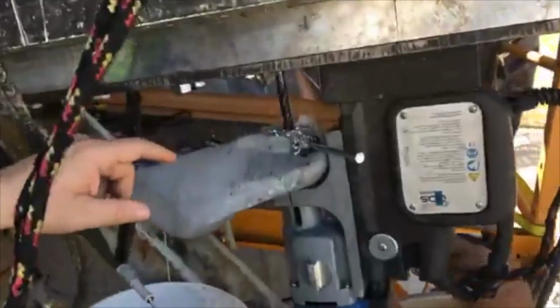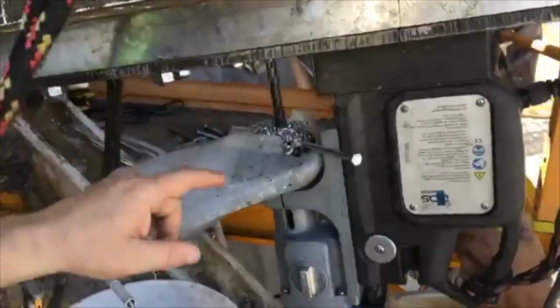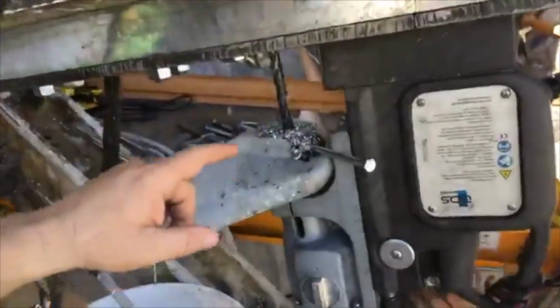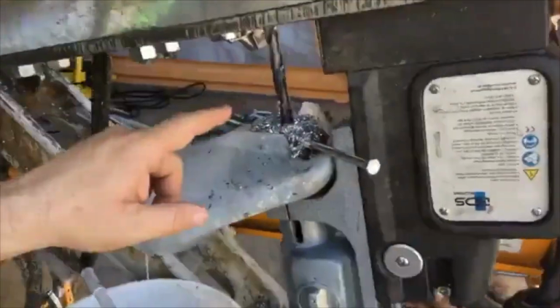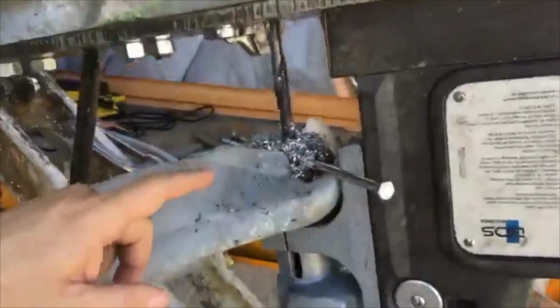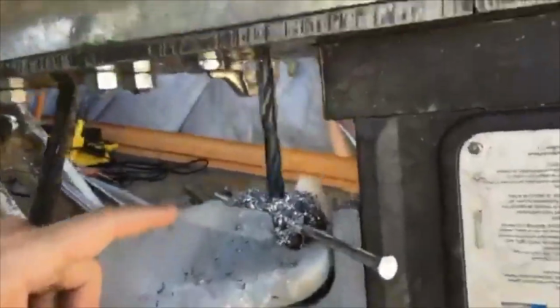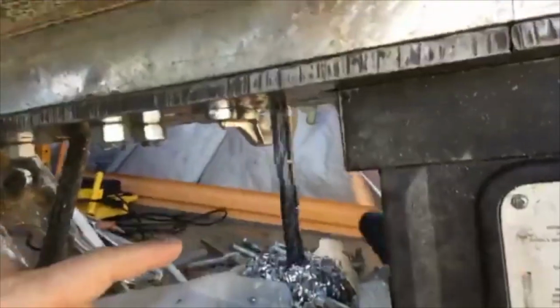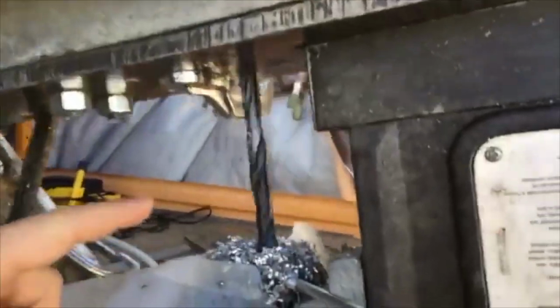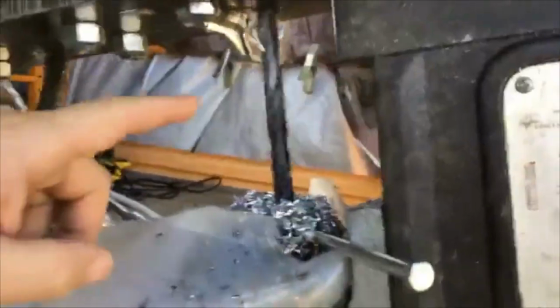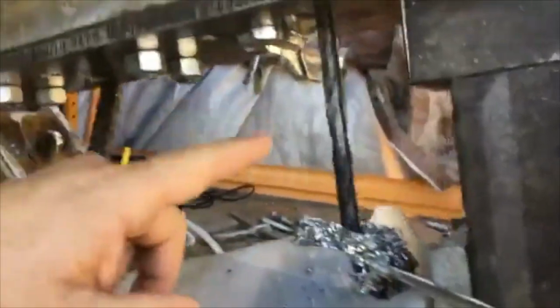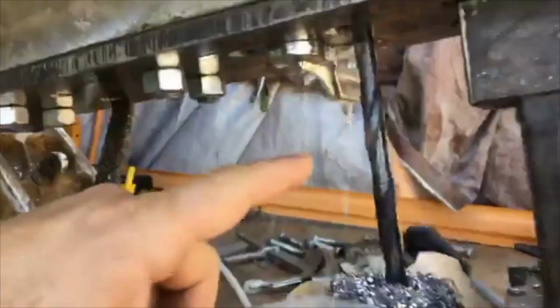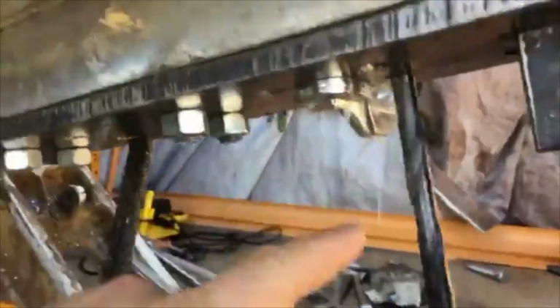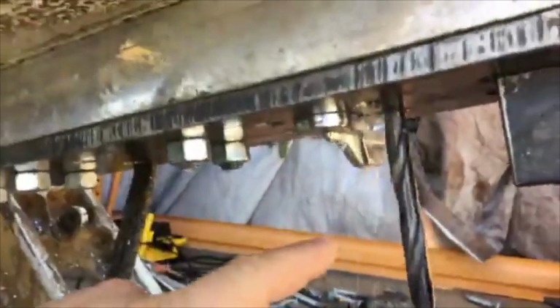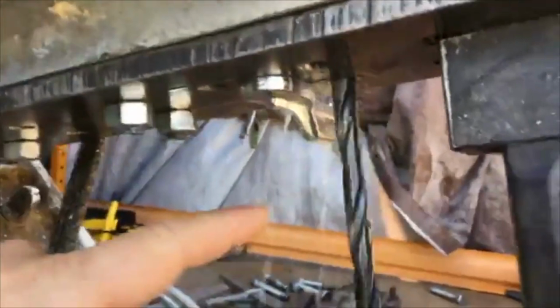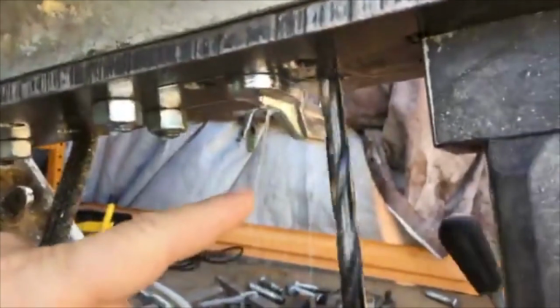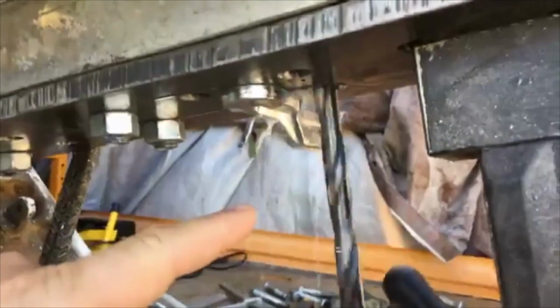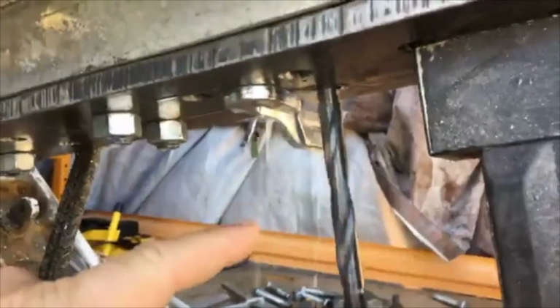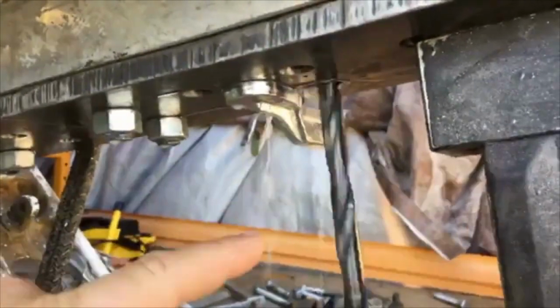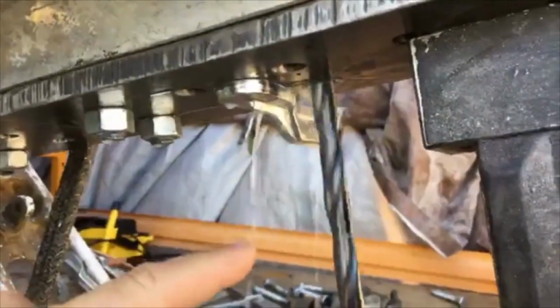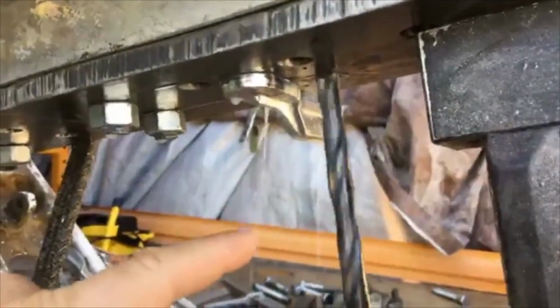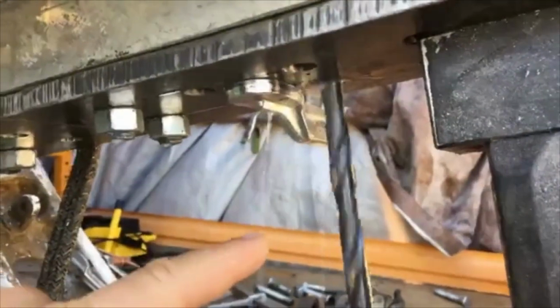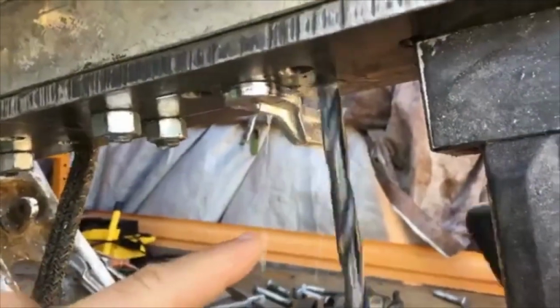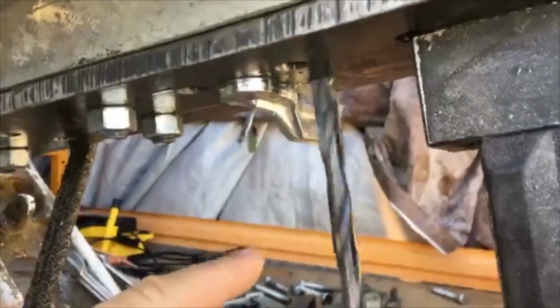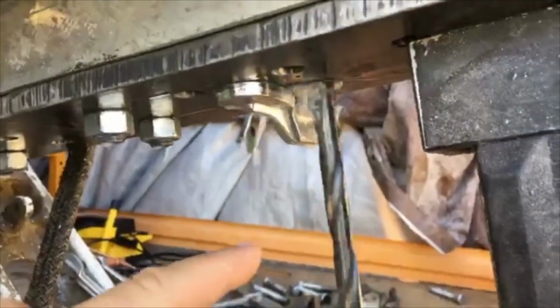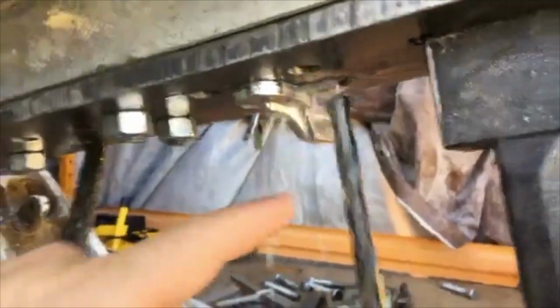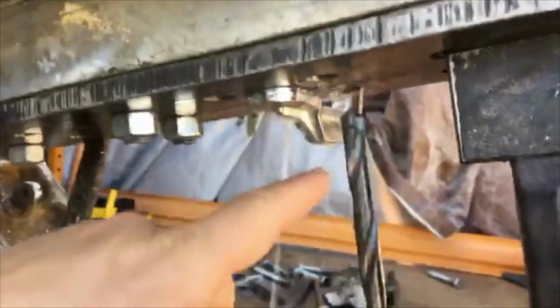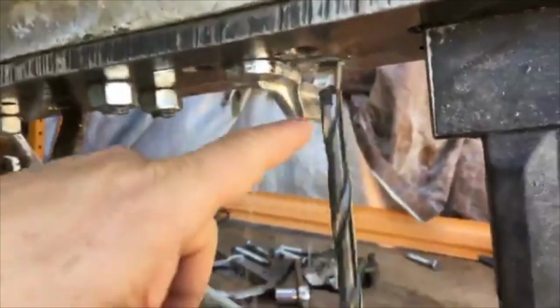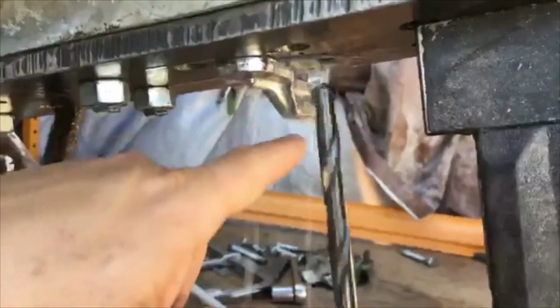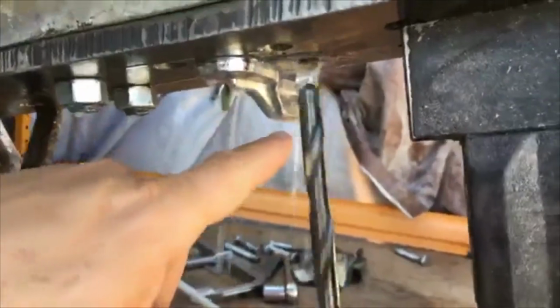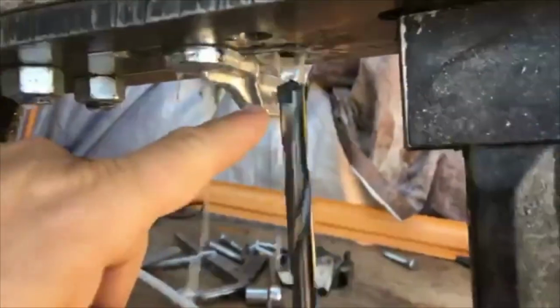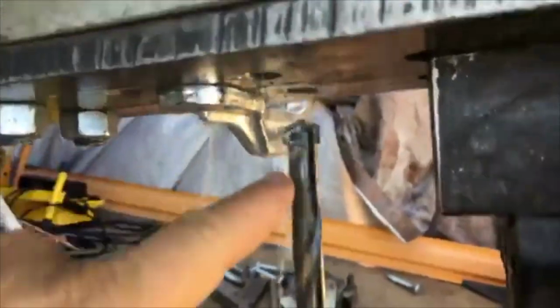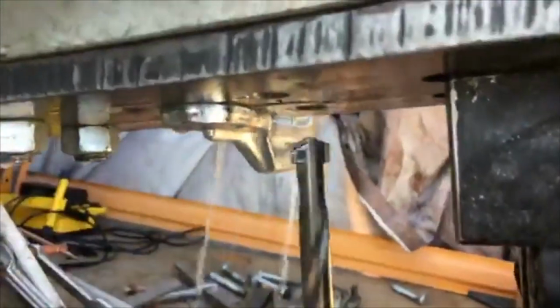Now it's going to come down — you can see the lubricant pumping through here. There you go. See that lubricant pumping out of that drill bit?